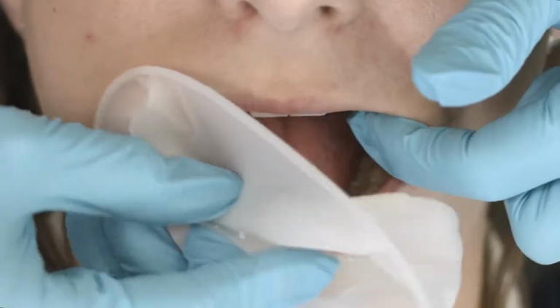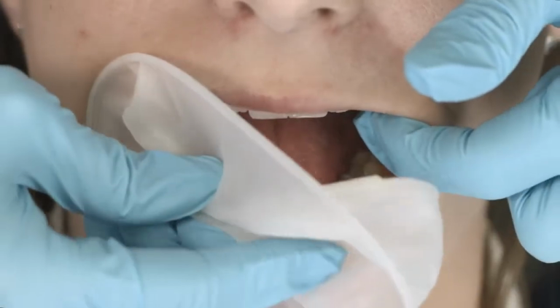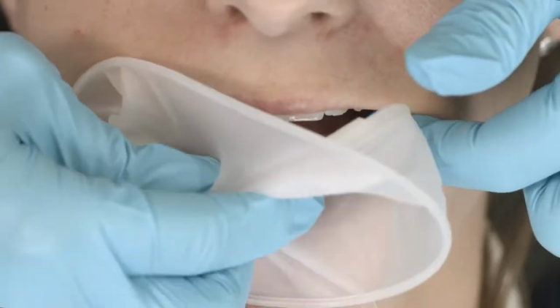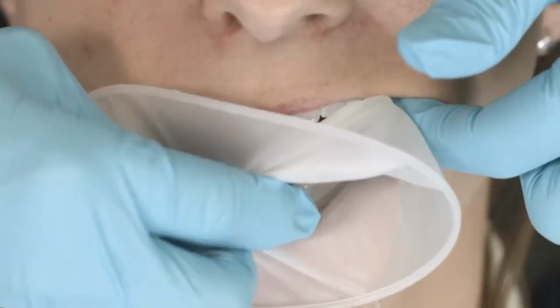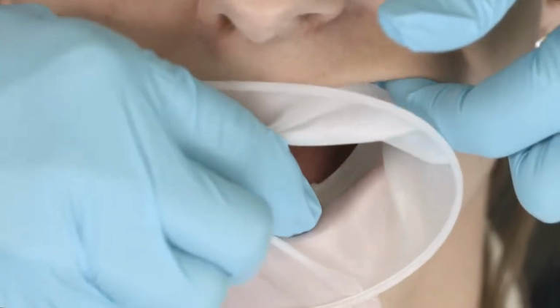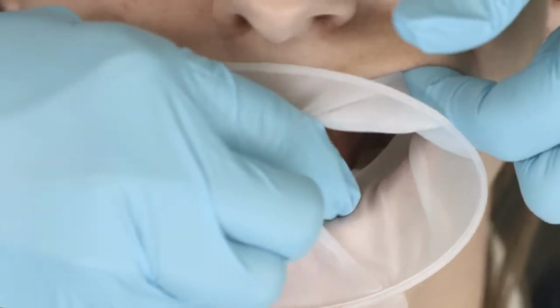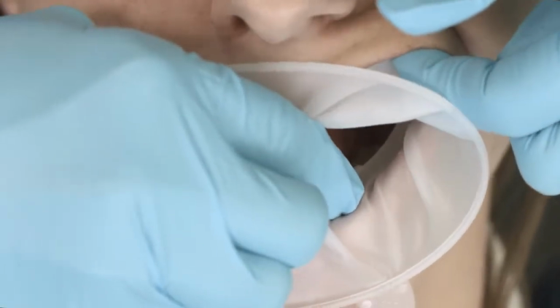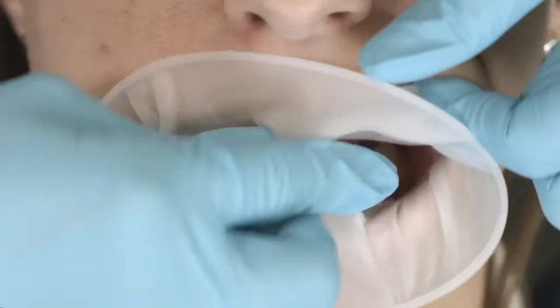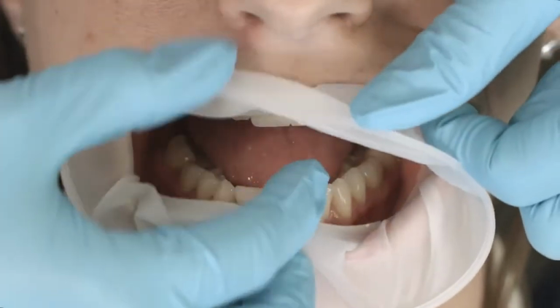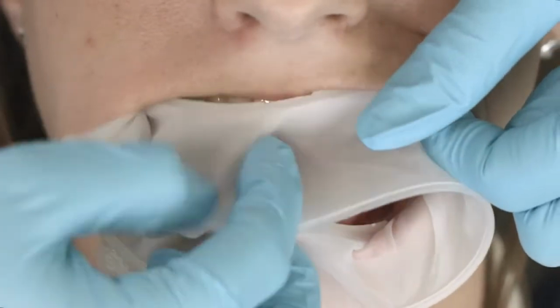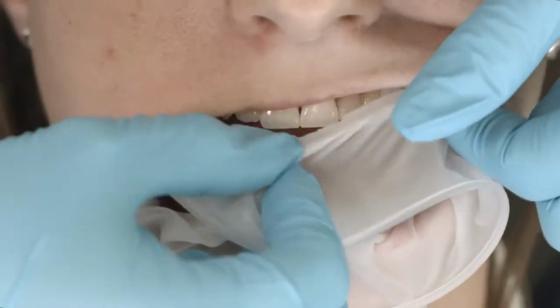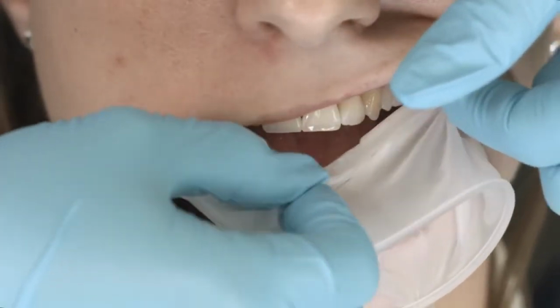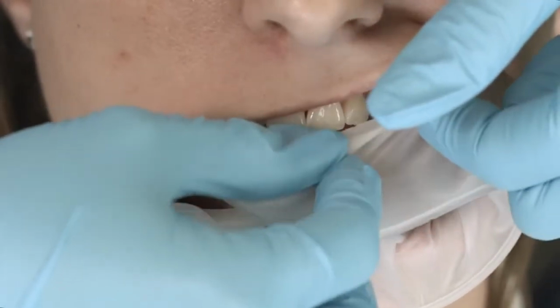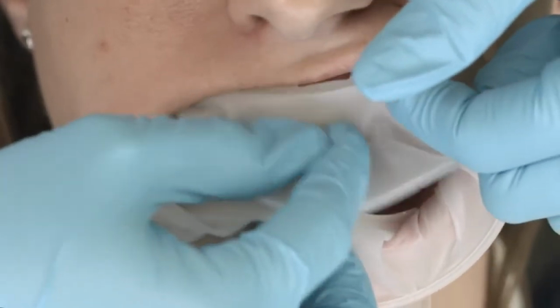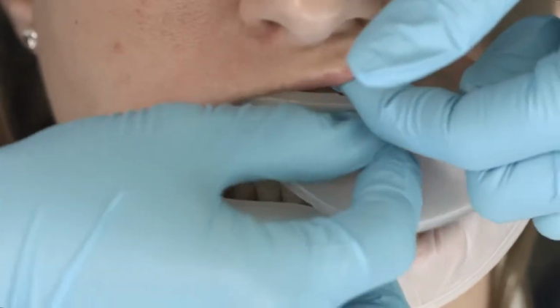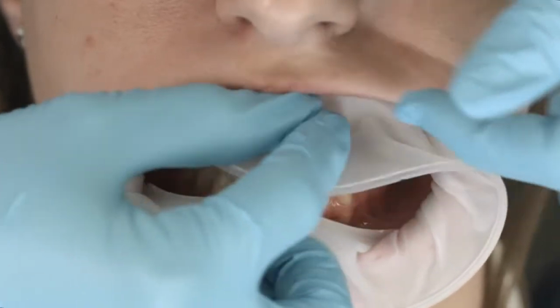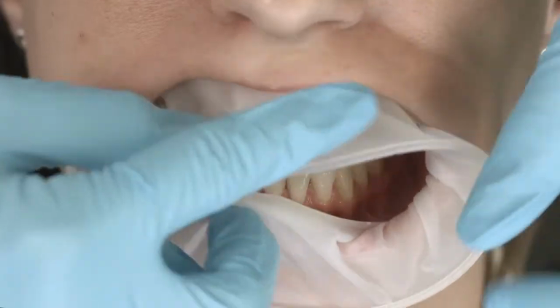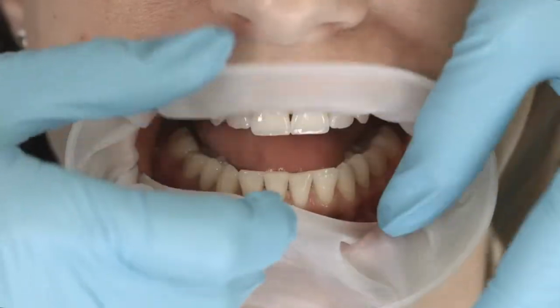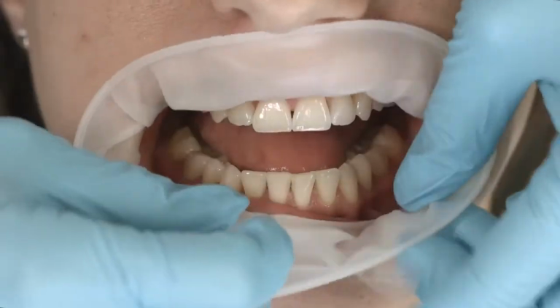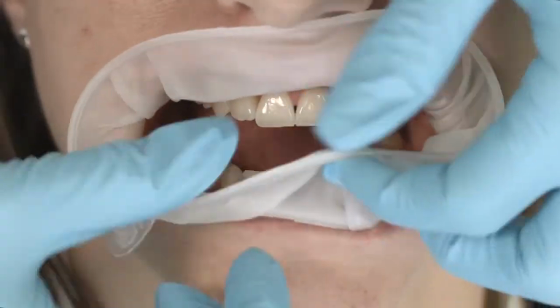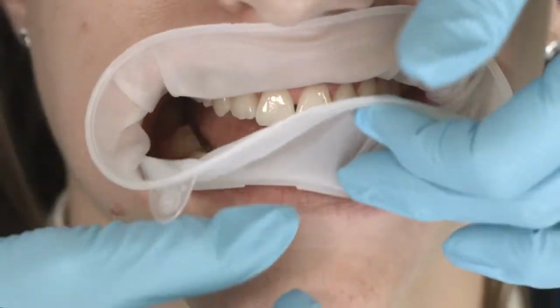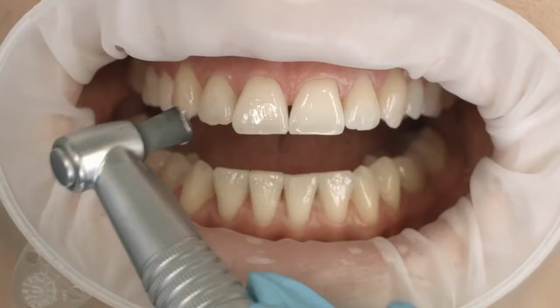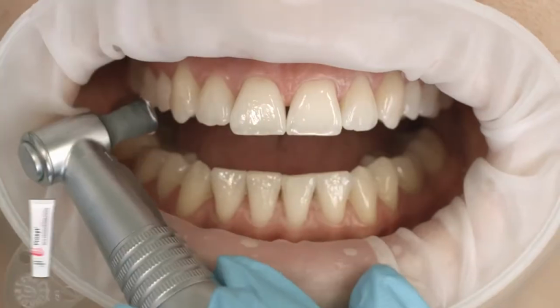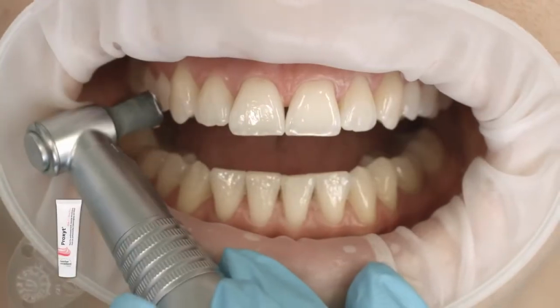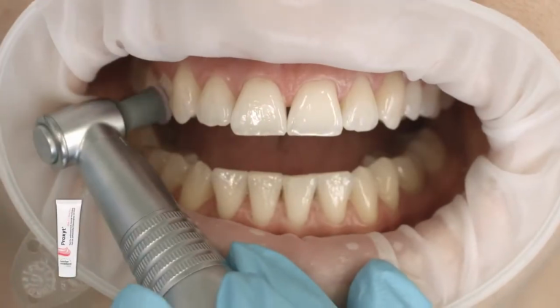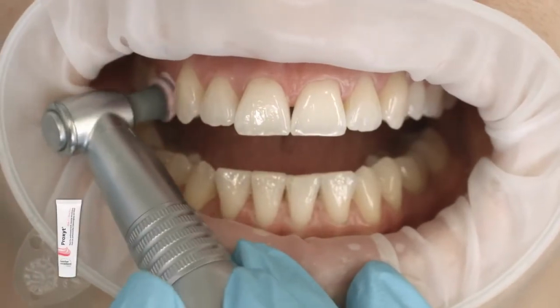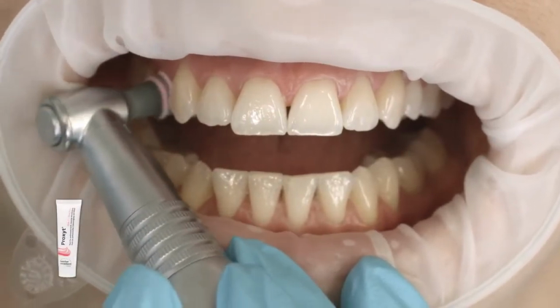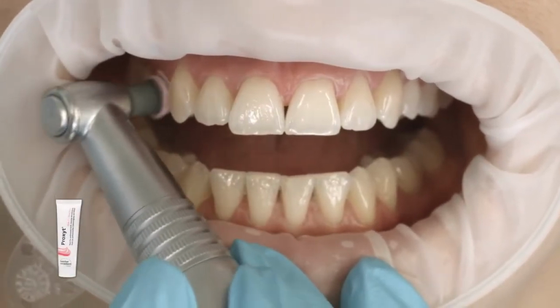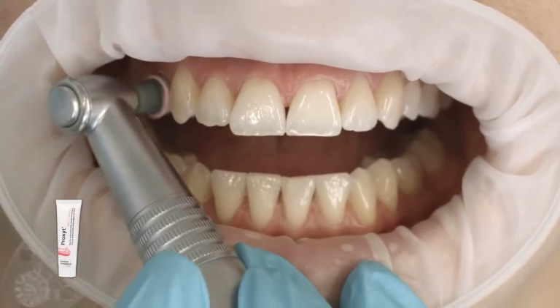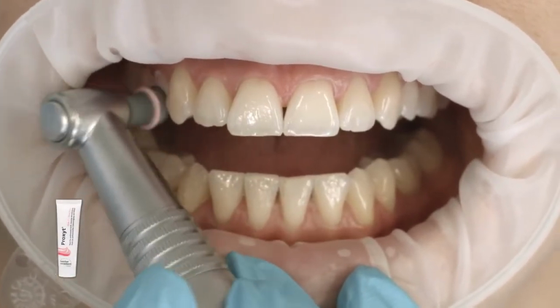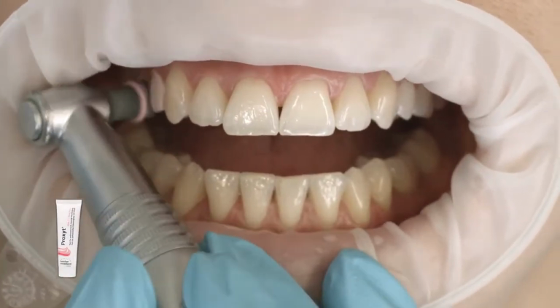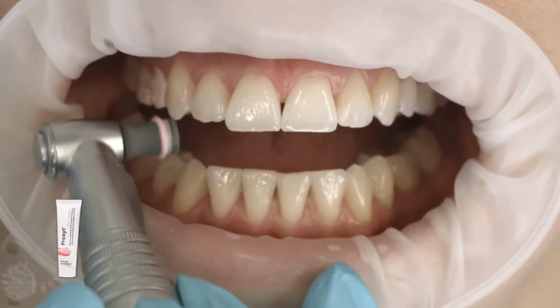Our tip: use a flexible lip and cheek retractor such as Optrogate. Optrogate gives you easier access to the oral cavity. Under field conditions, thorough tooth brushing will be sufficient.